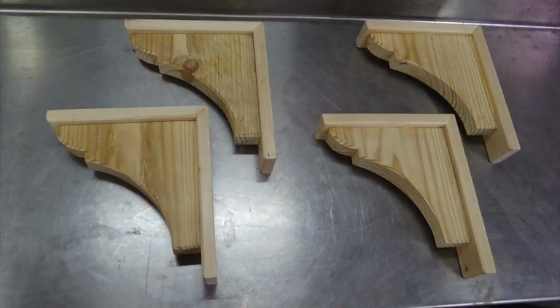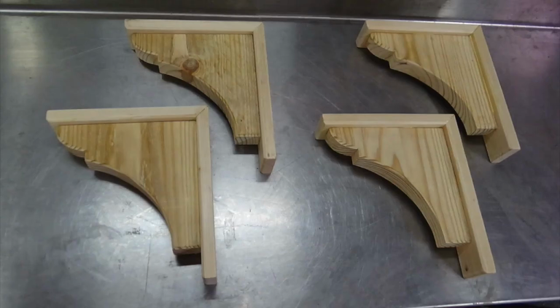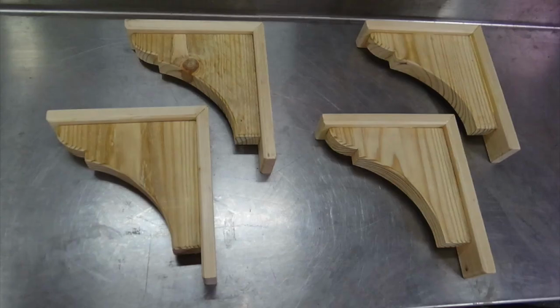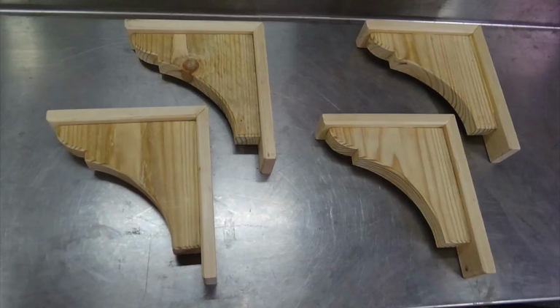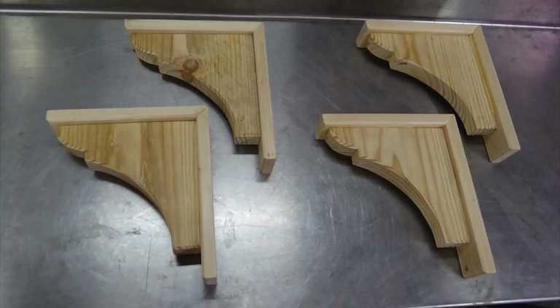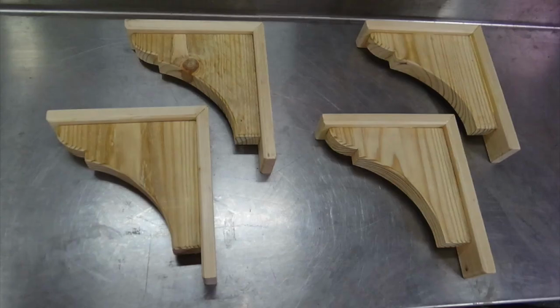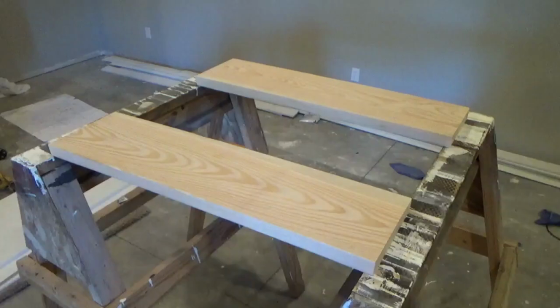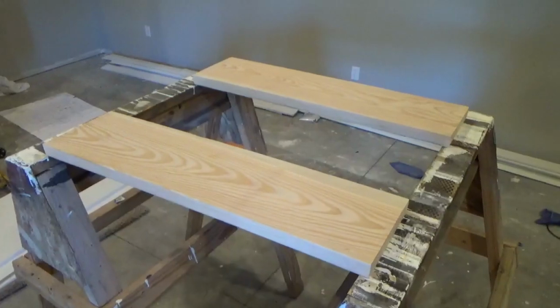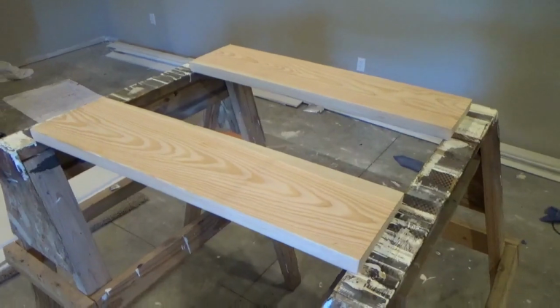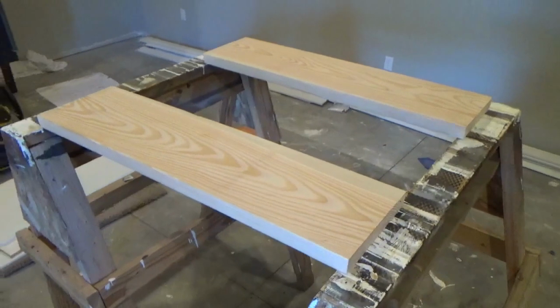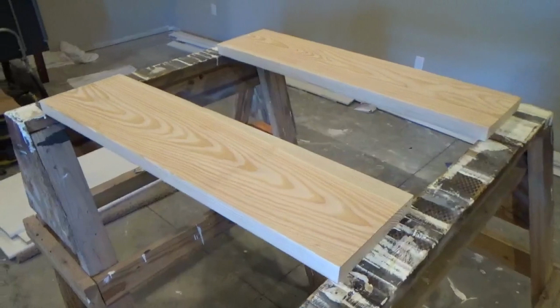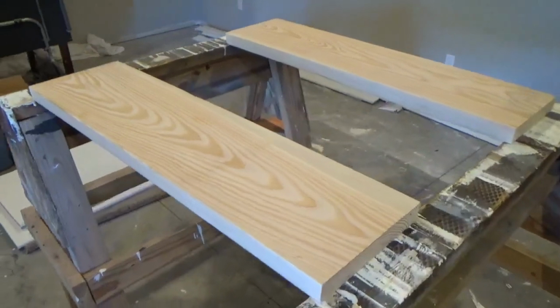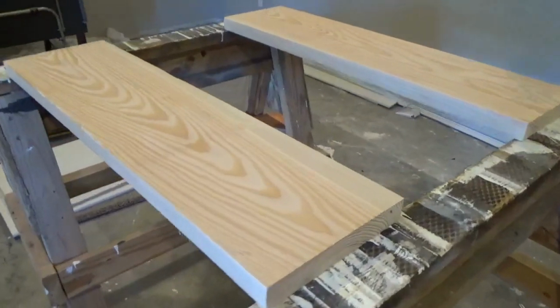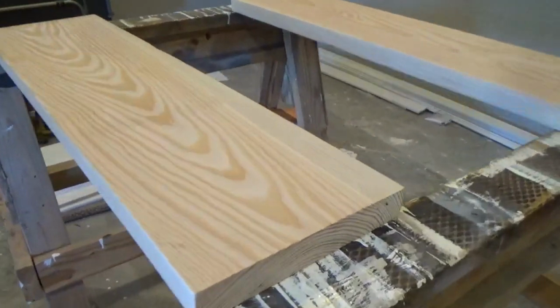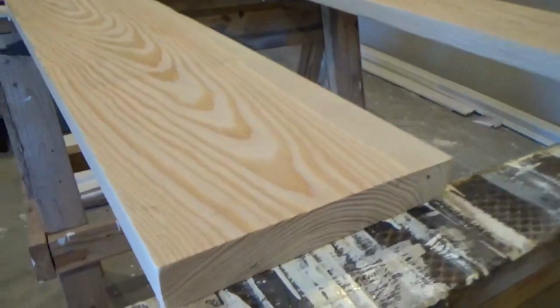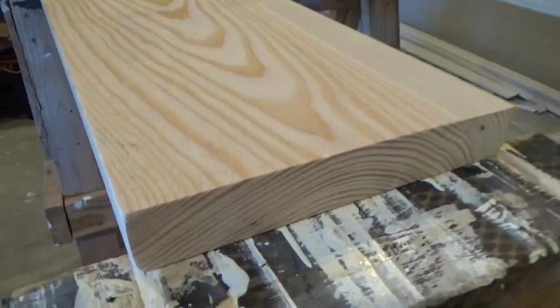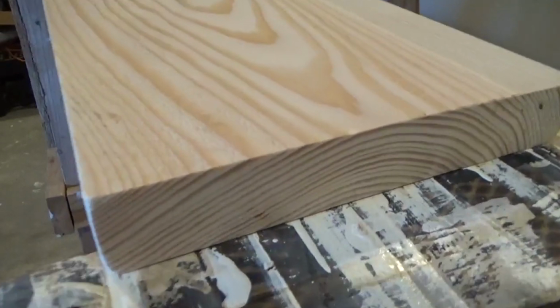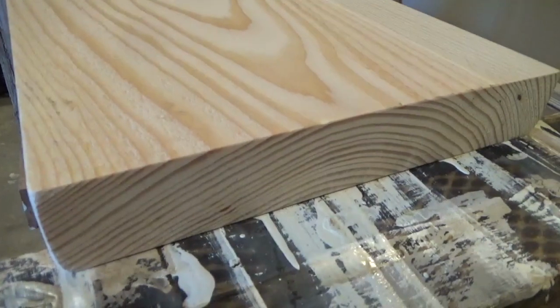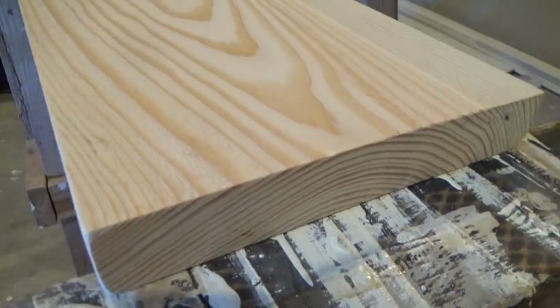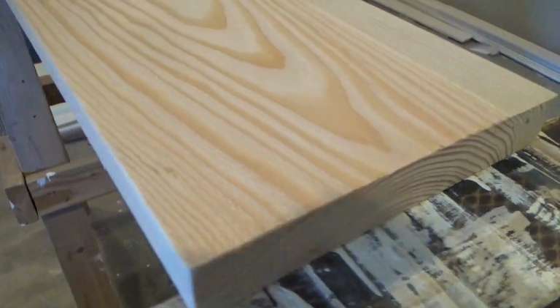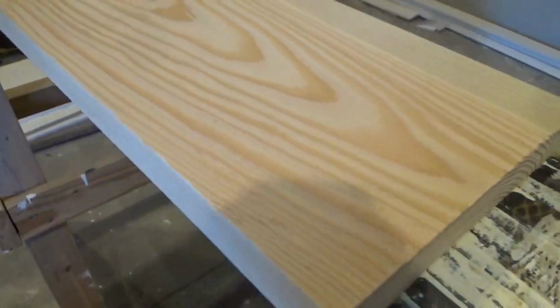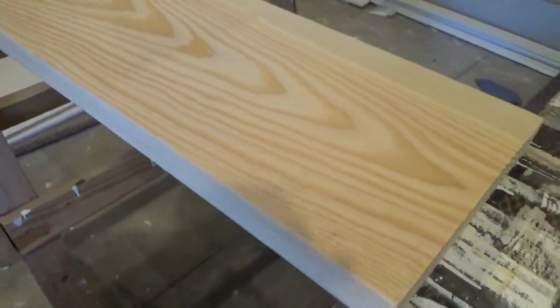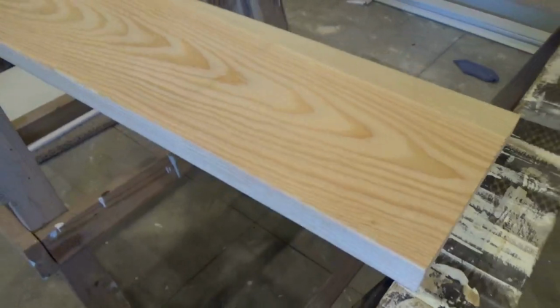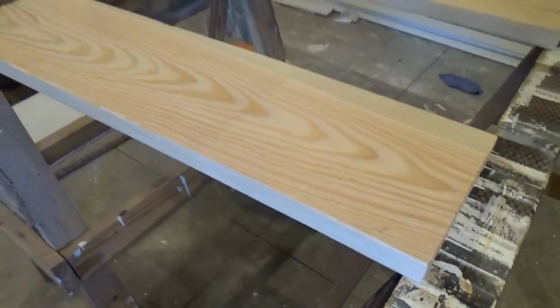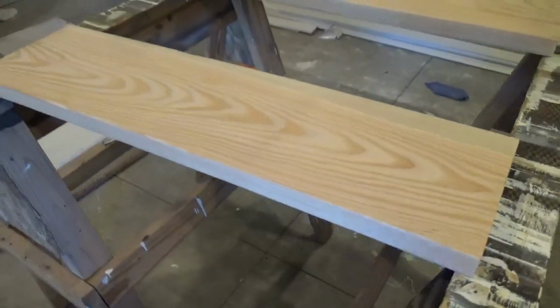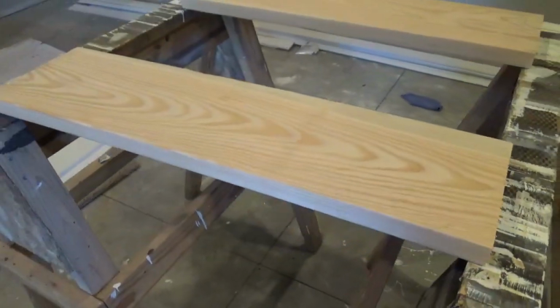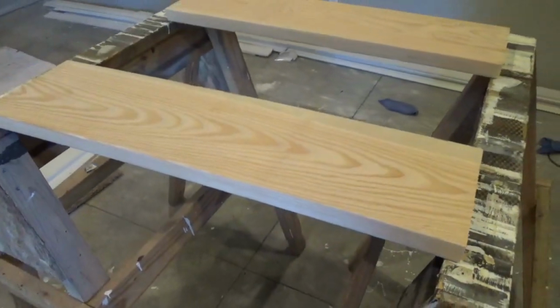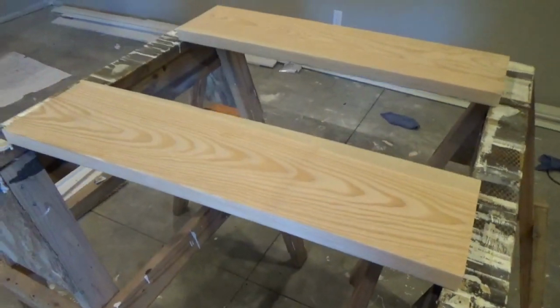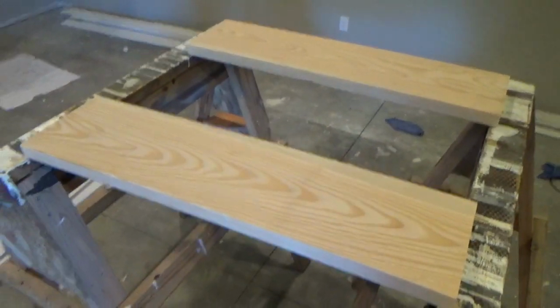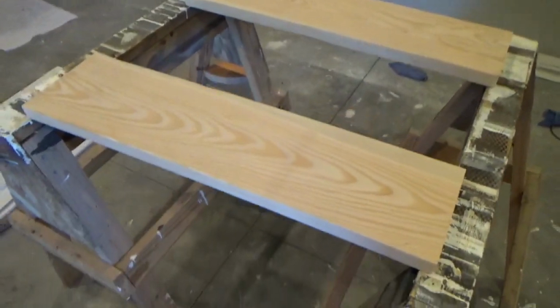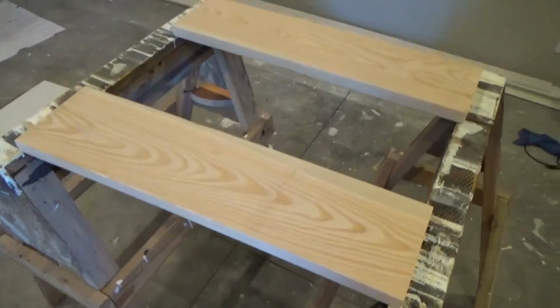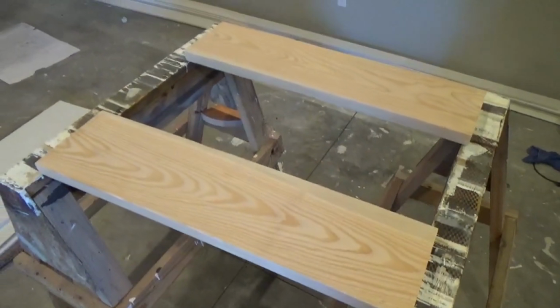Purchase or build wood corbels and 2x lumber for the shelves. I'm using 2x10s for this project. You may want to choose lumber that has a lot of blemishes, knots, and saw marks in order to get the distressed look that you want.